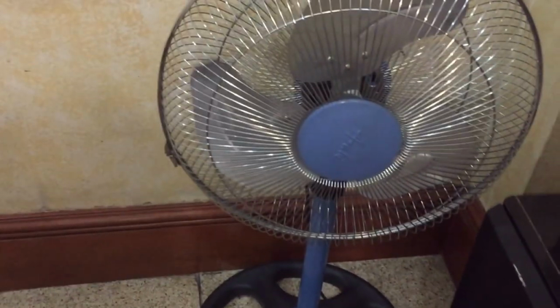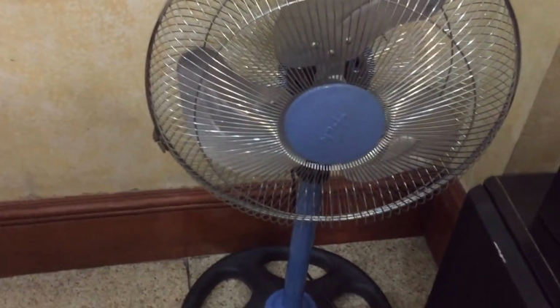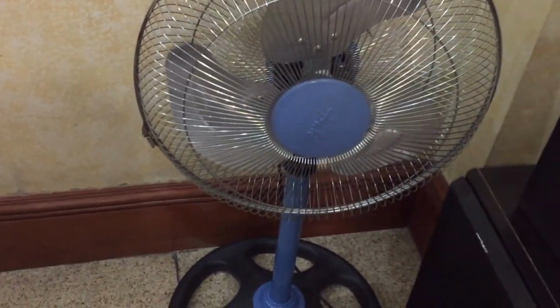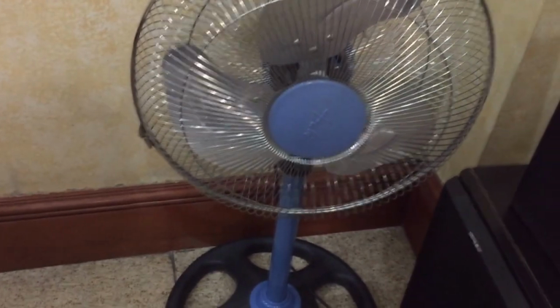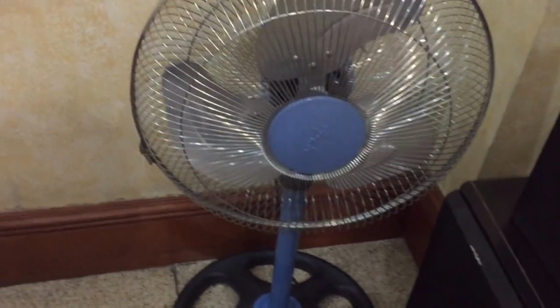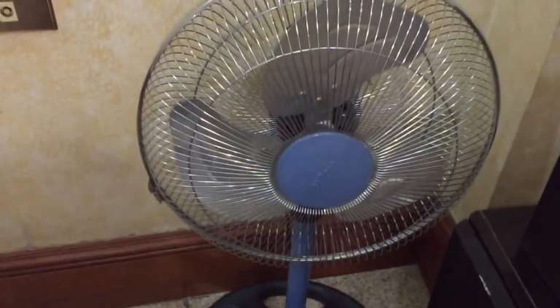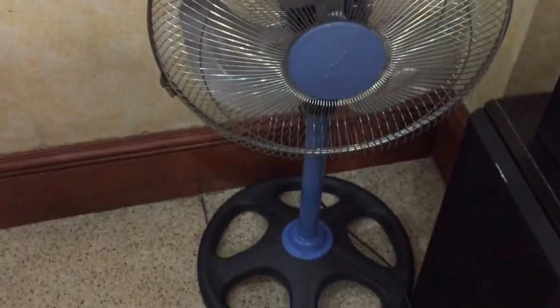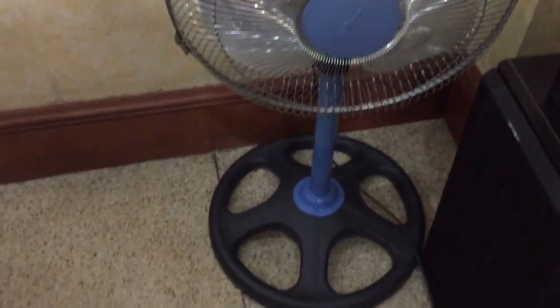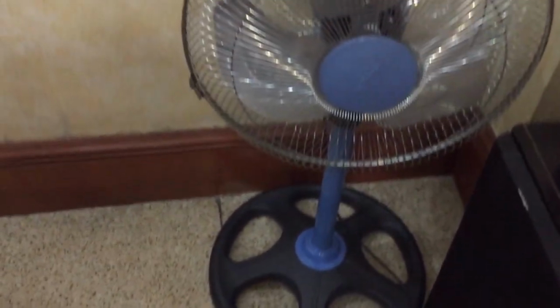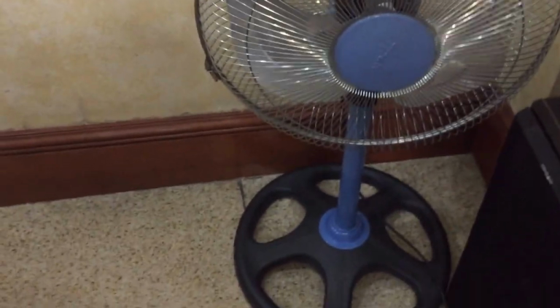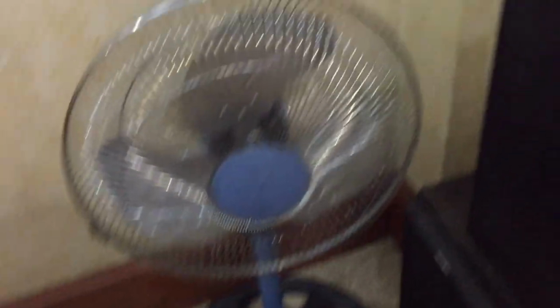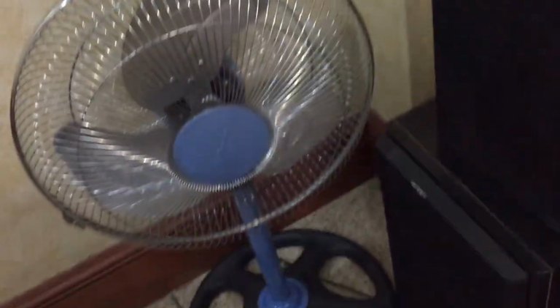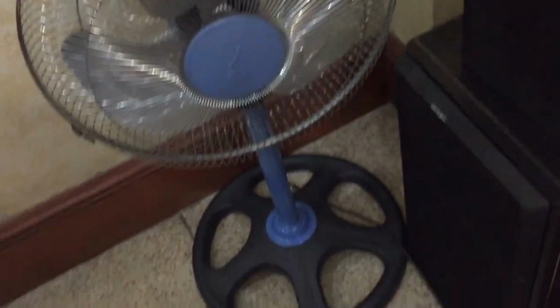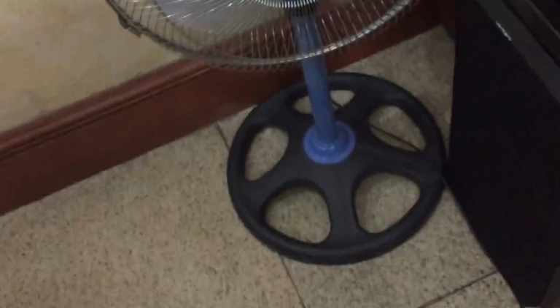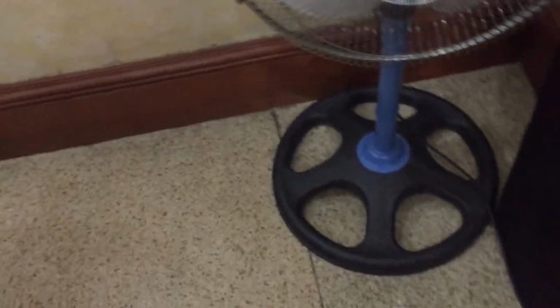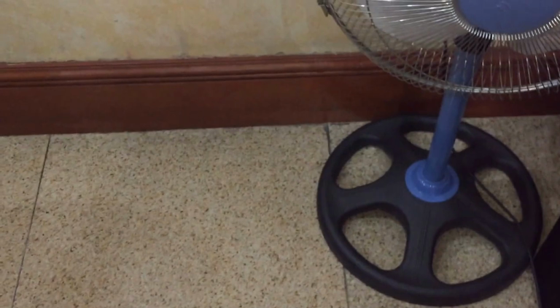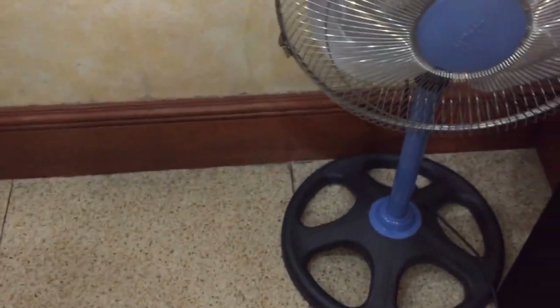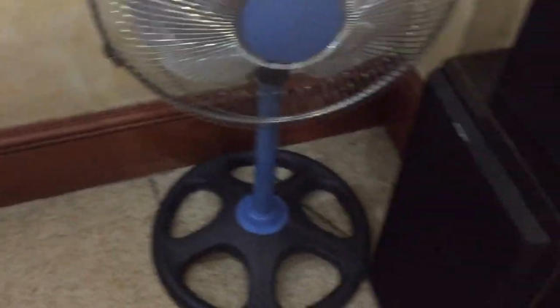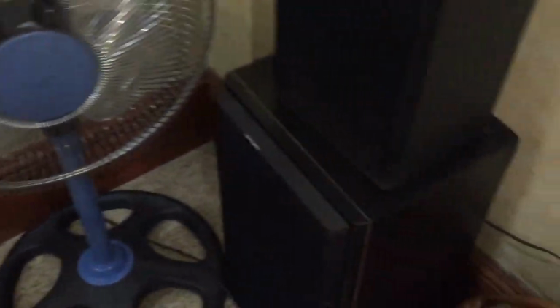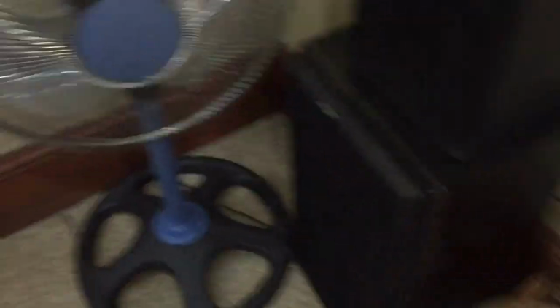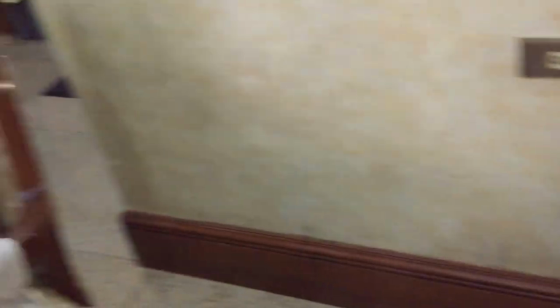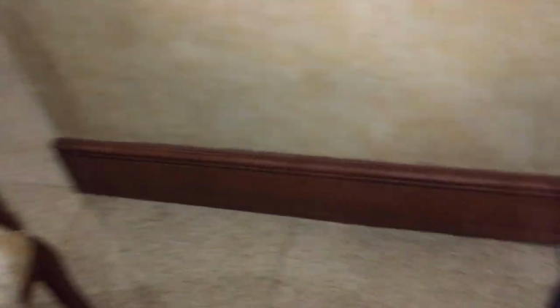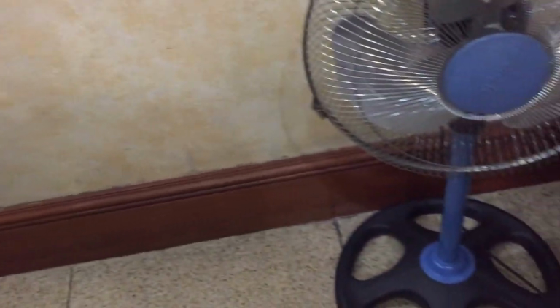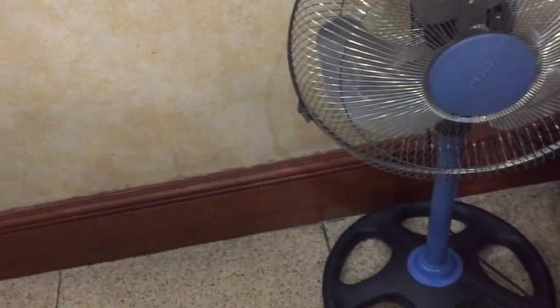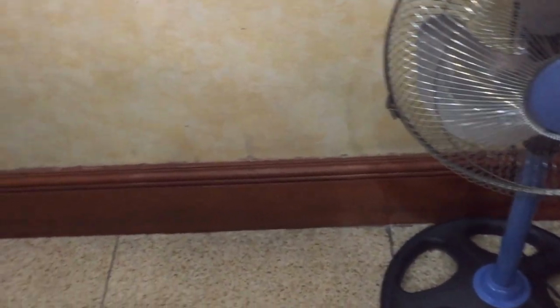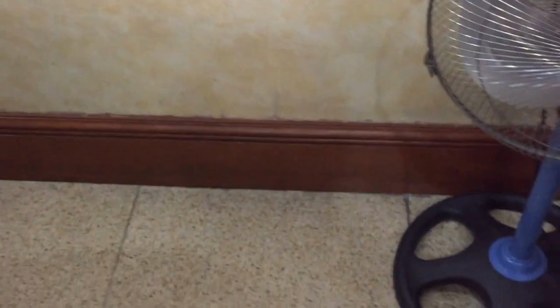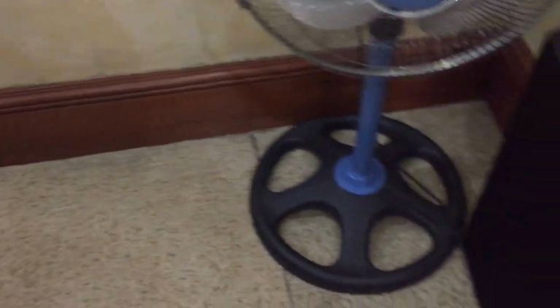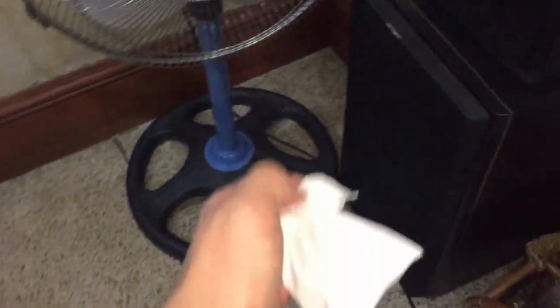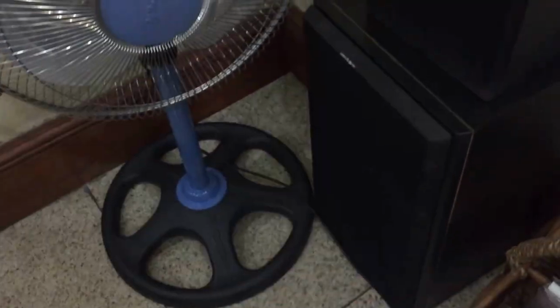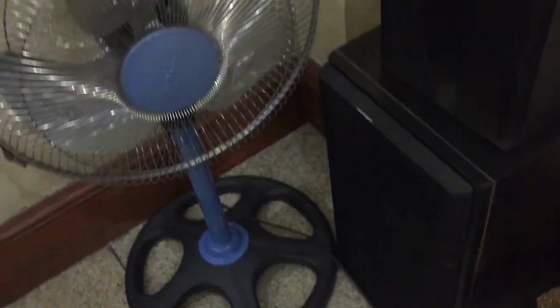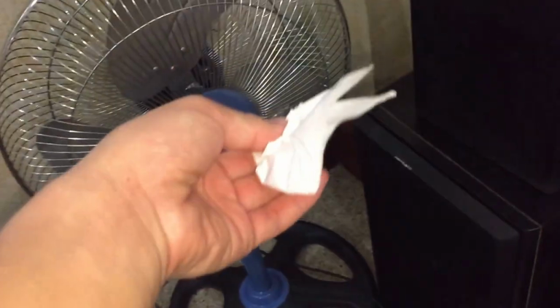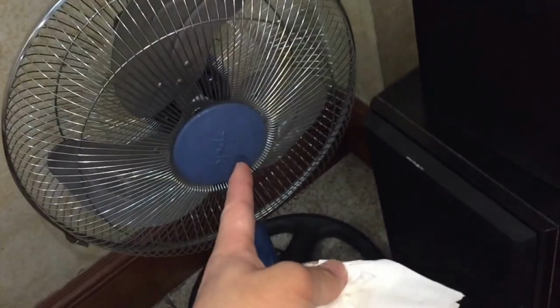But this used to be in our bedroom, but it got transferred down here because the fan that used to be here — some Panasonic pedestal fan — was up there, because I just thought I'd rather have a fan that's lower down here.